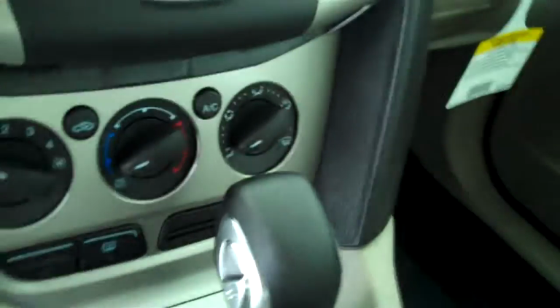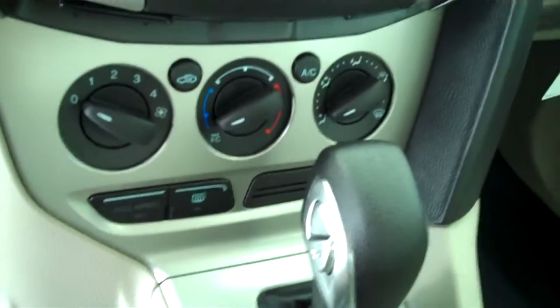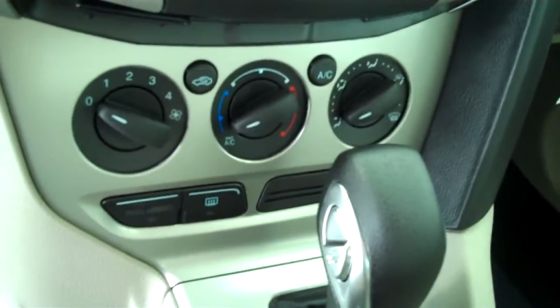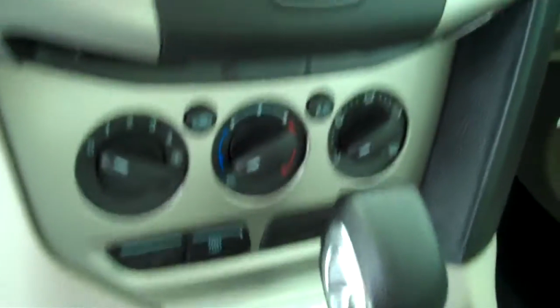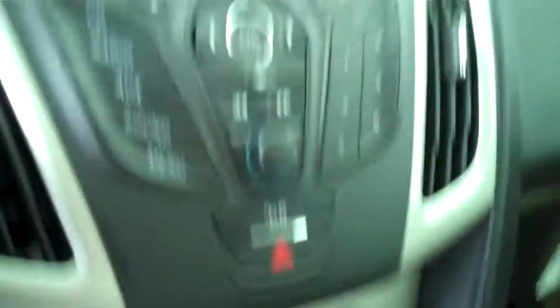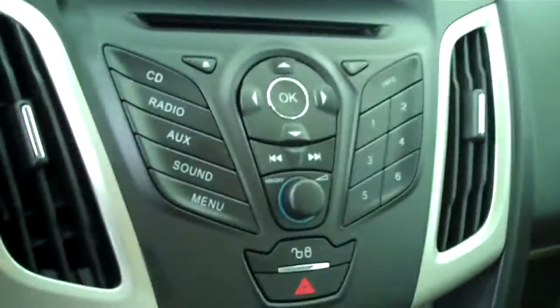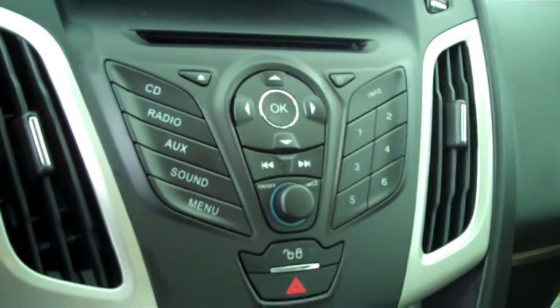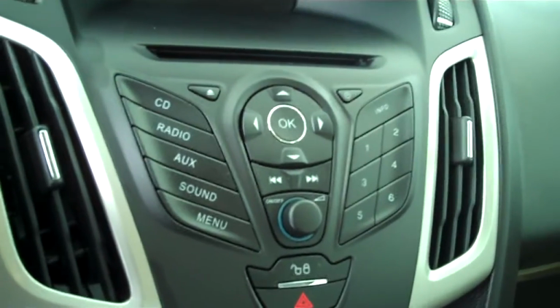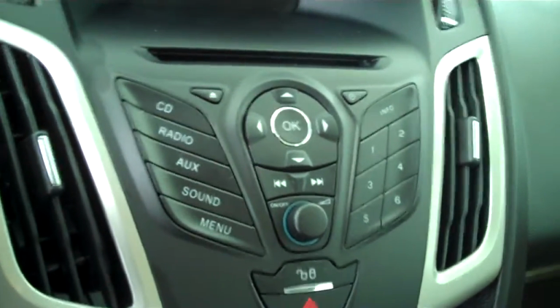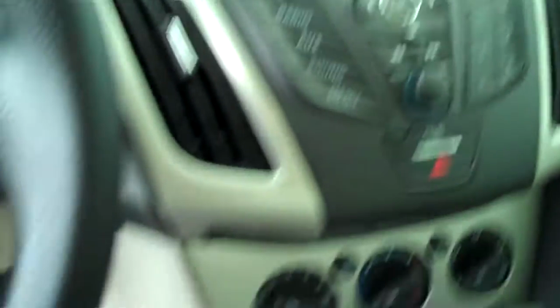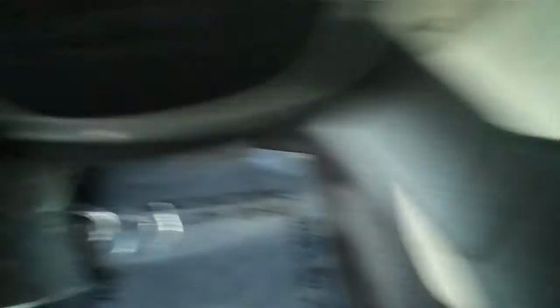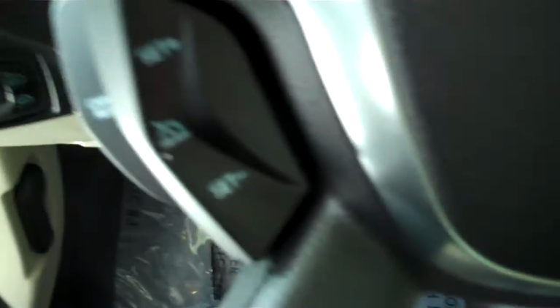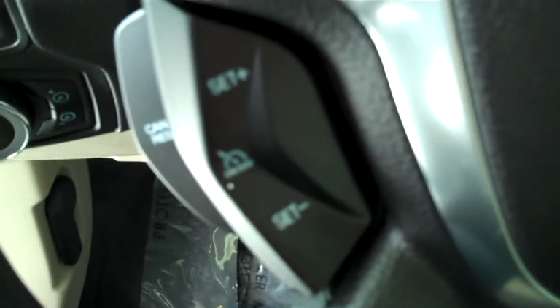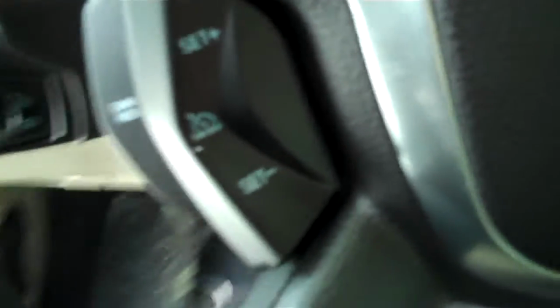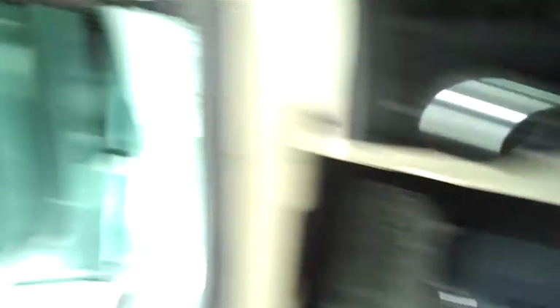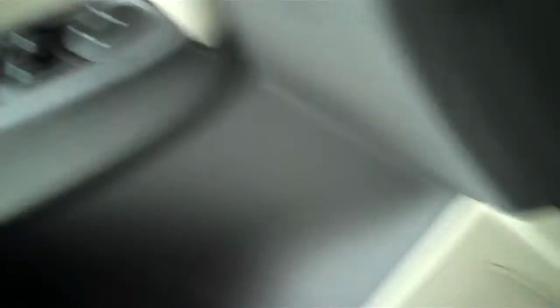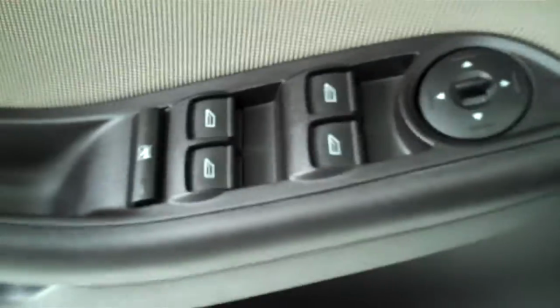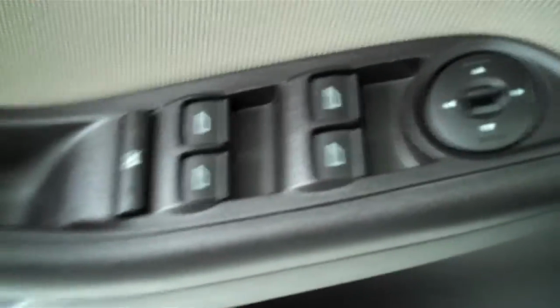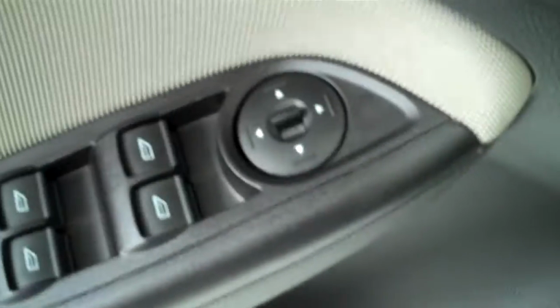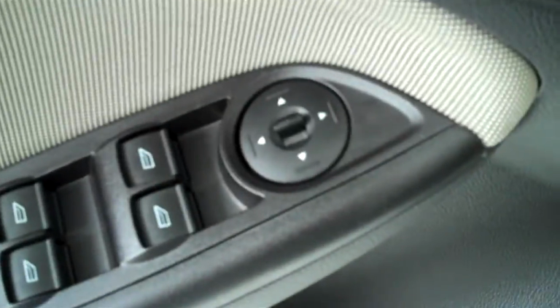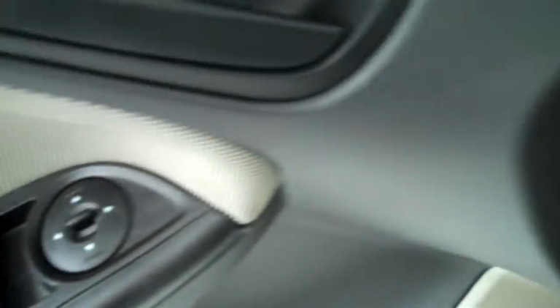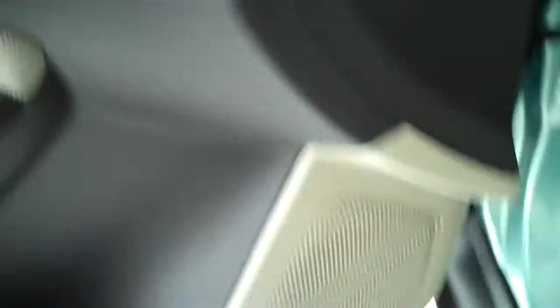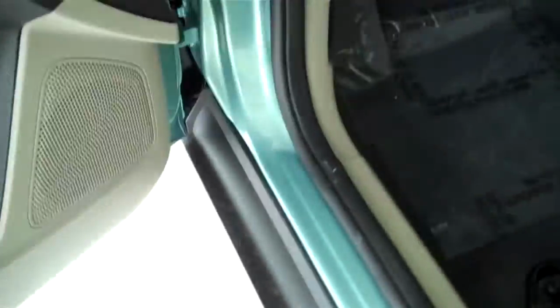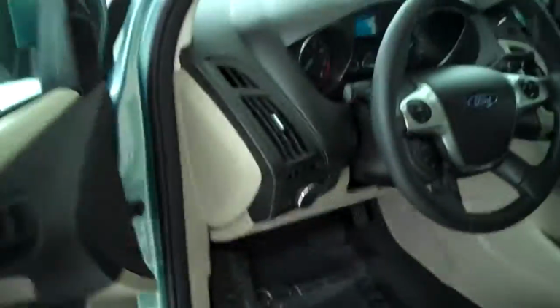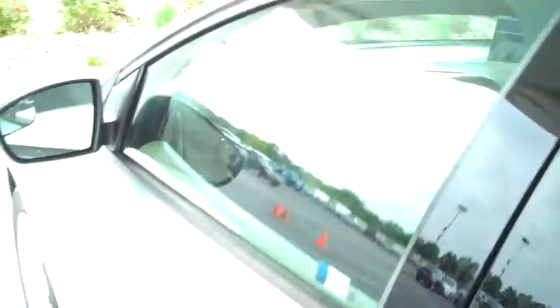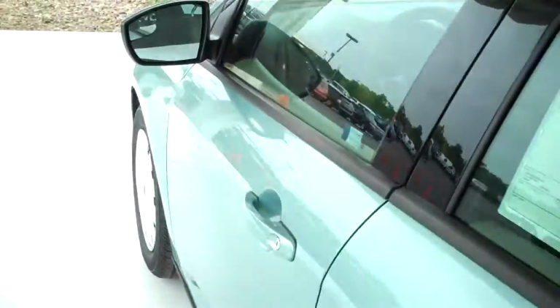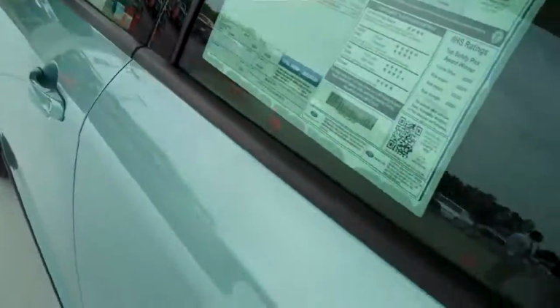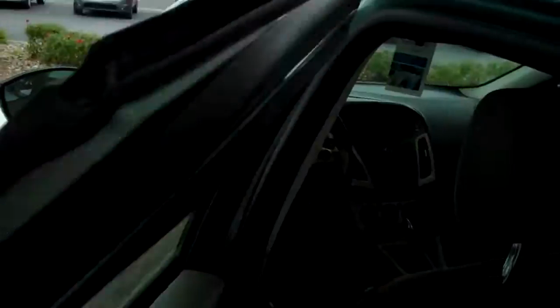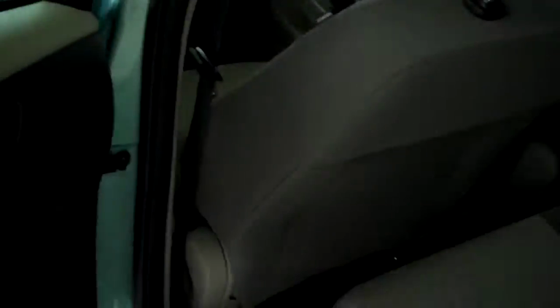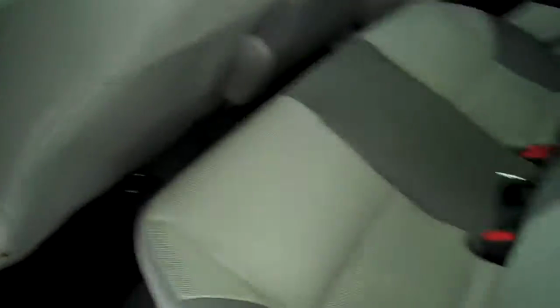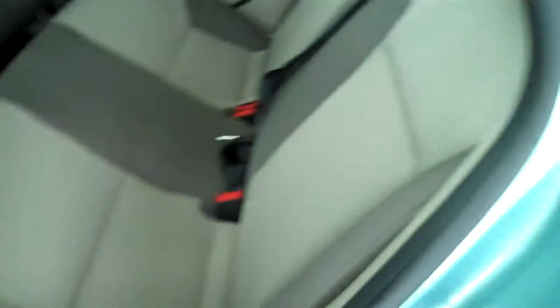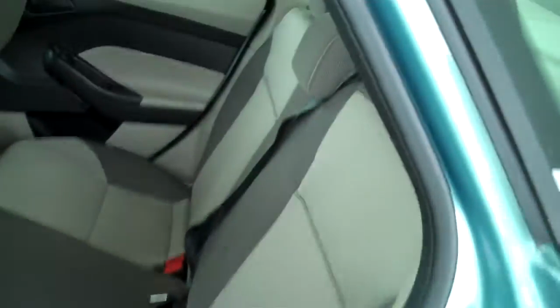It has both air conditioning and heating, AM/FM stereo radio with CD, cruise control, power windows, and power mirrors. This is a five-passenger vehicle with a full split bench seat in the back.